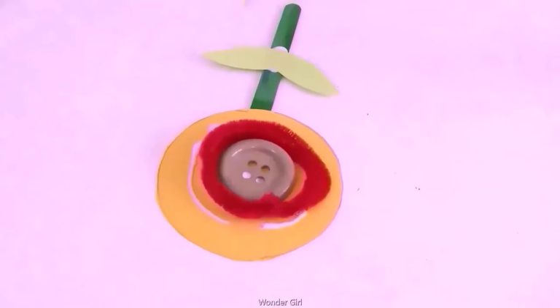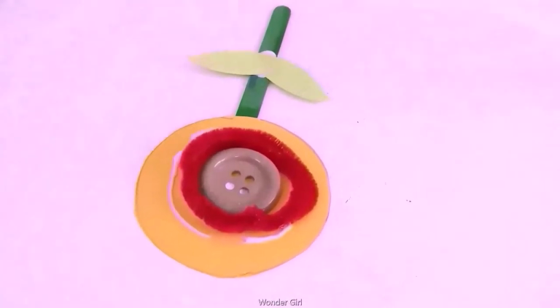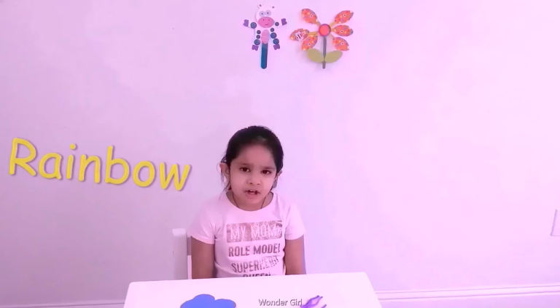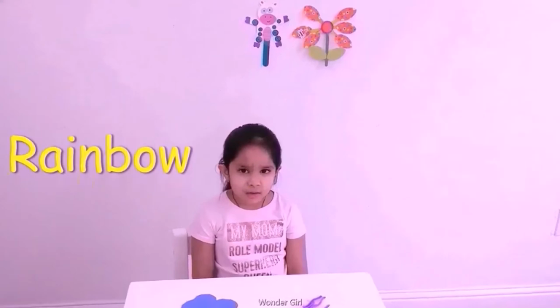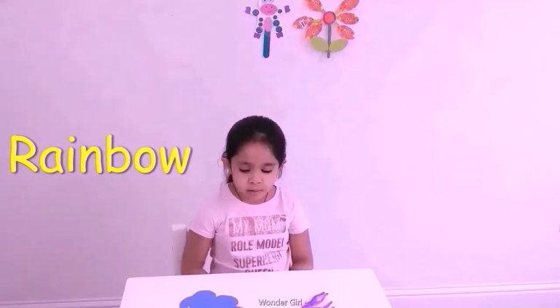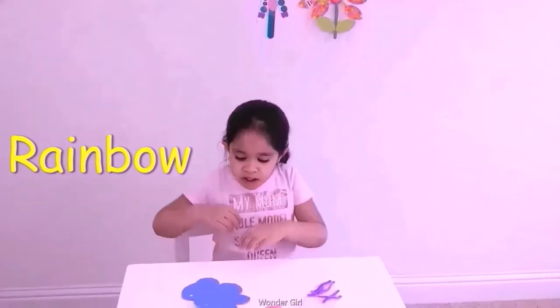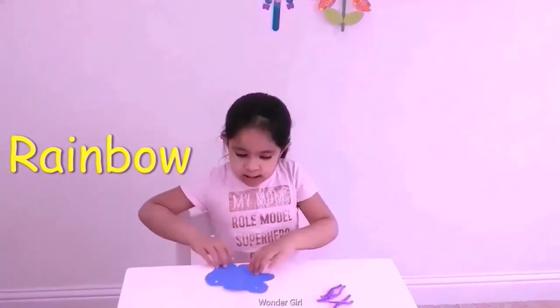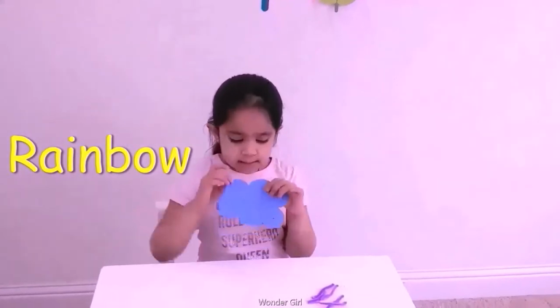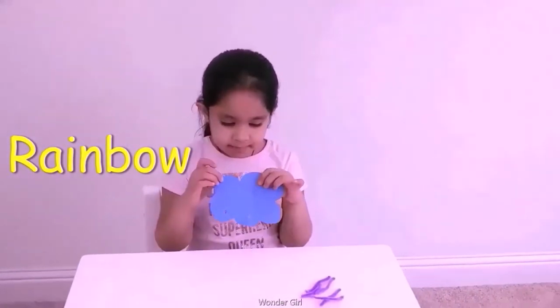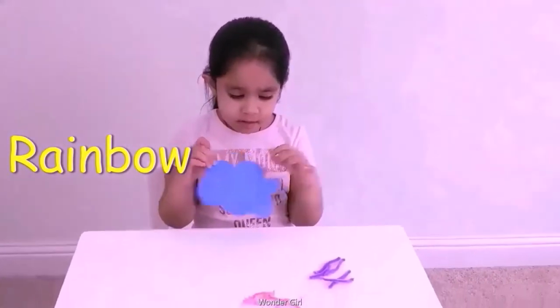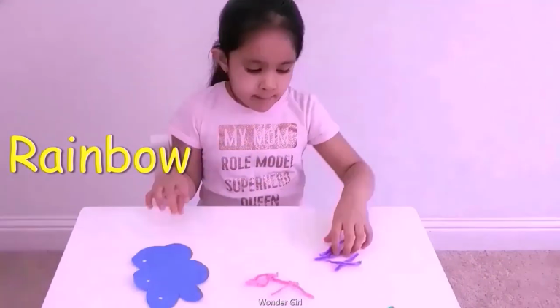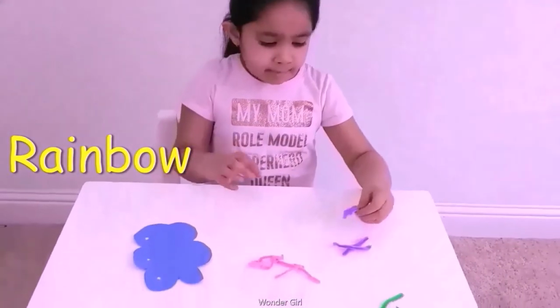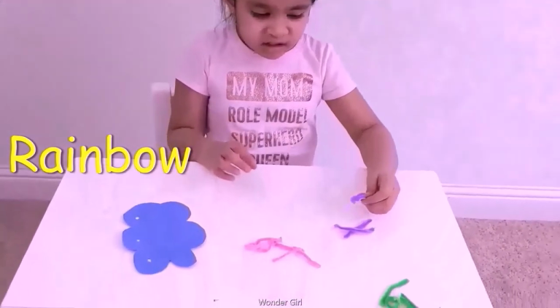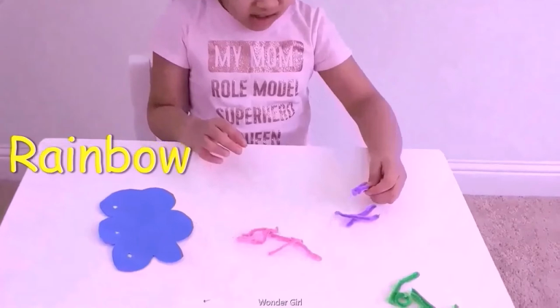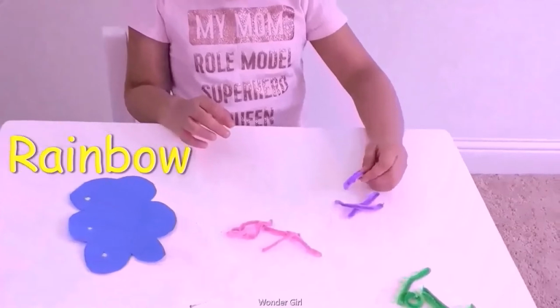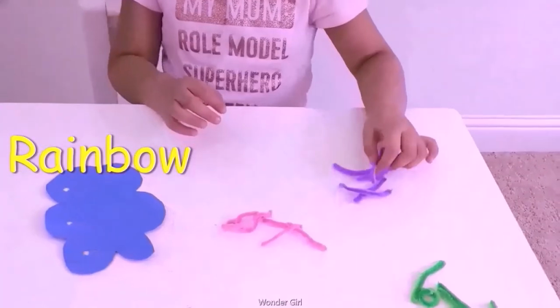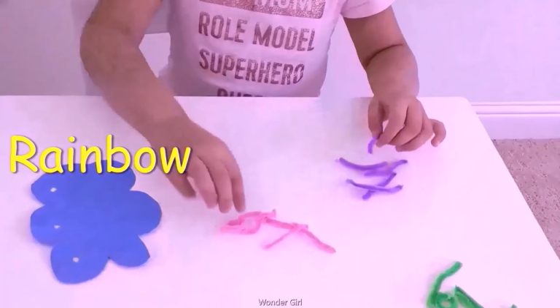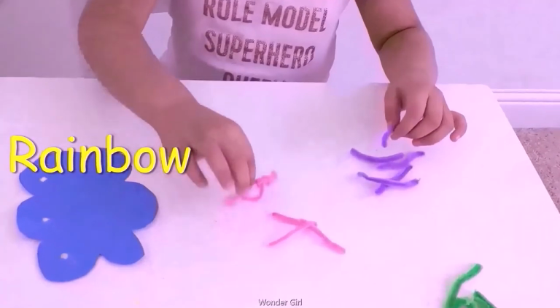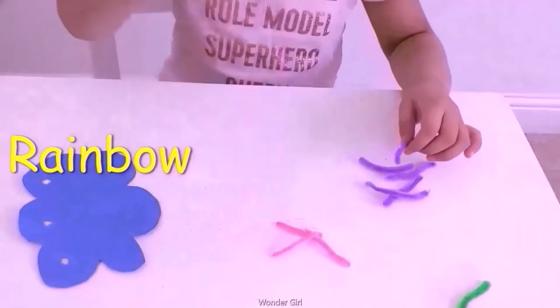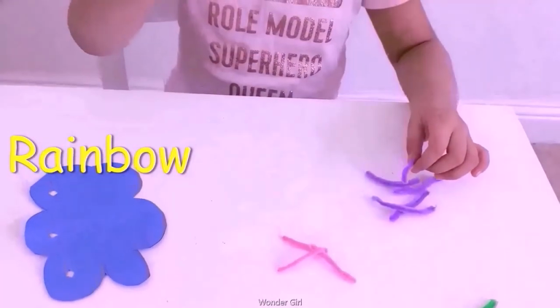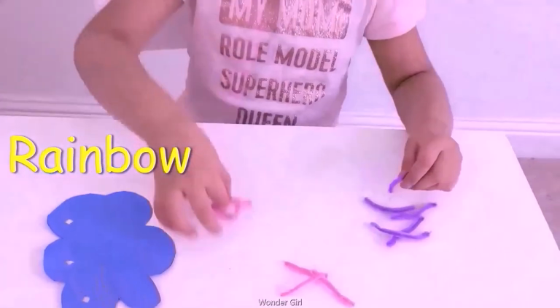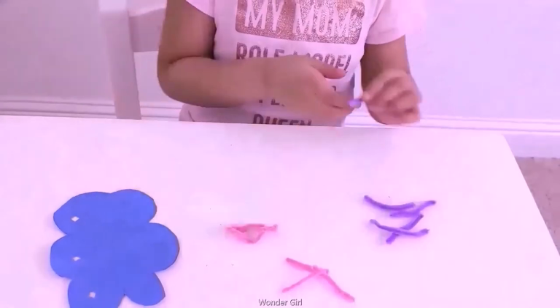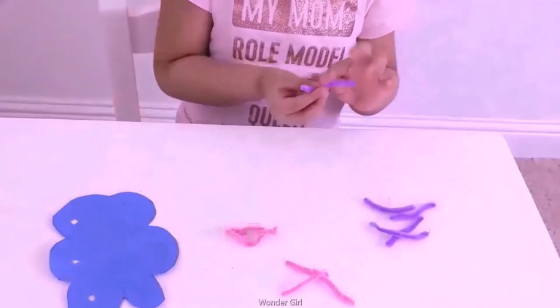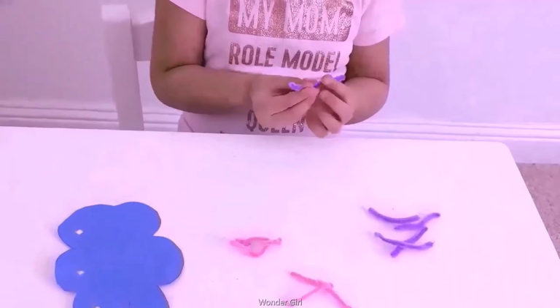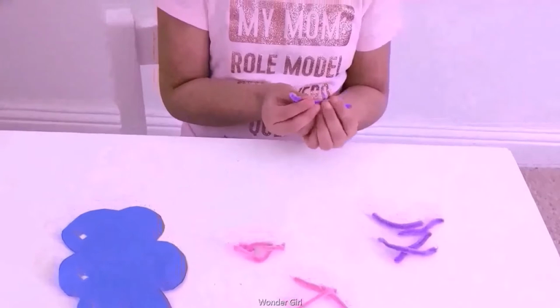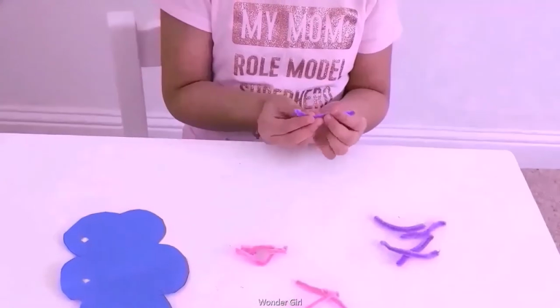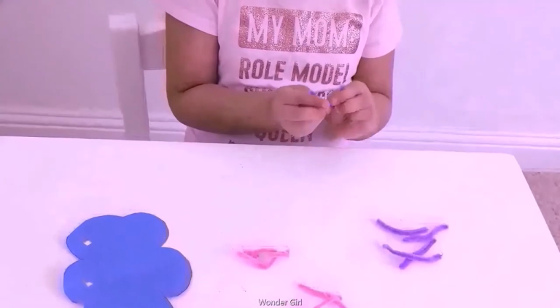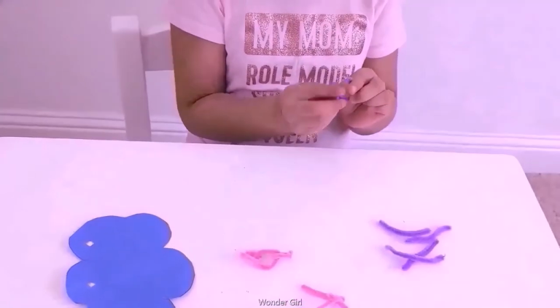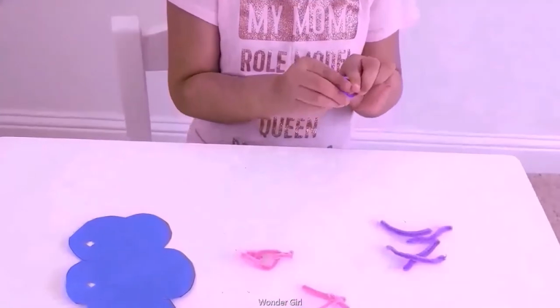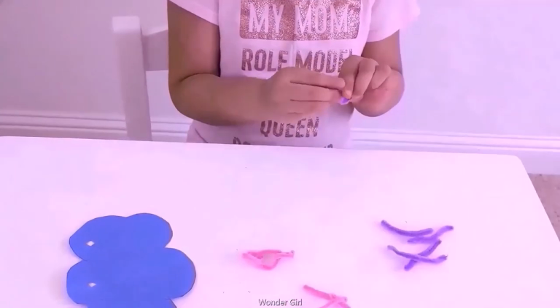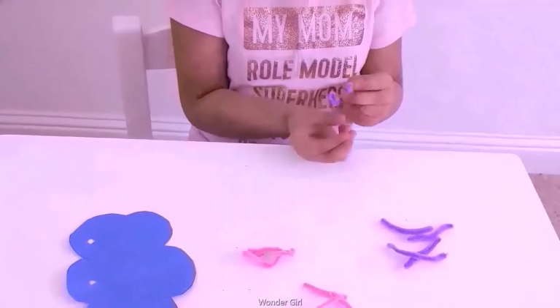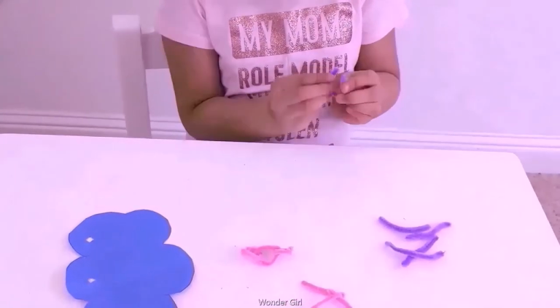I'm going to show you the rainbow. Cutting paper, pipe cleaner, scratch it. I'm going to make a circle. The pipe cleaner — we are going to fold it to make like a circle.